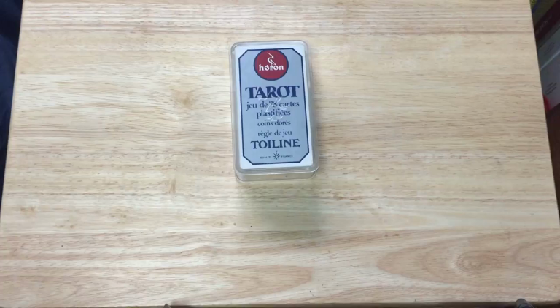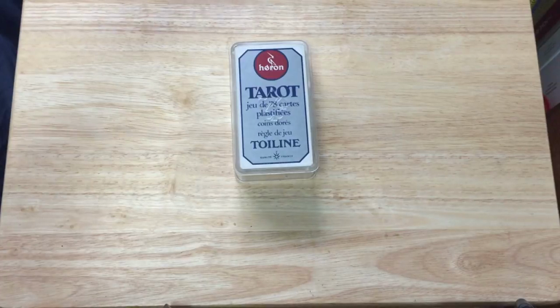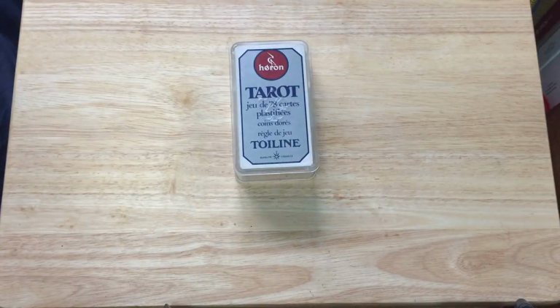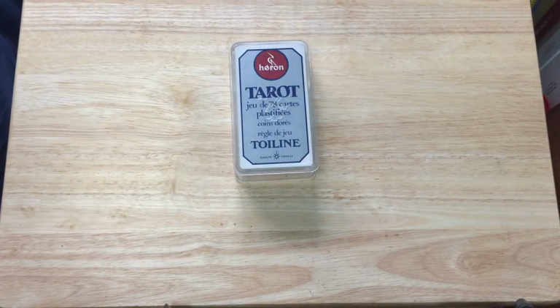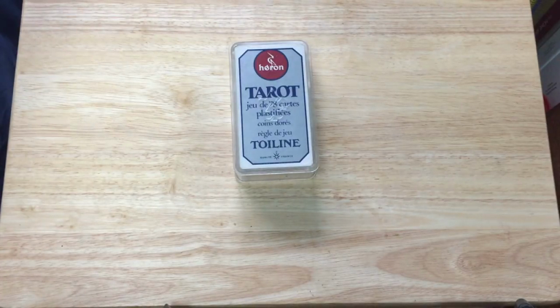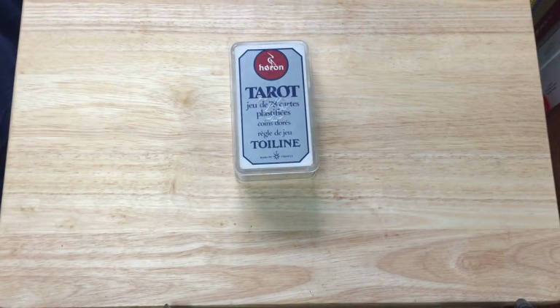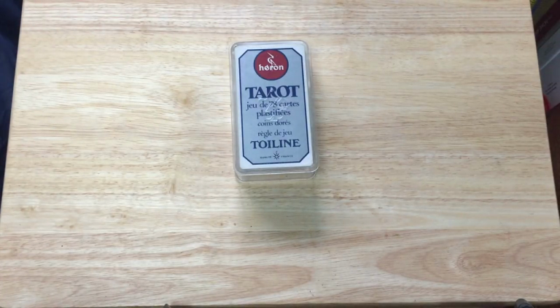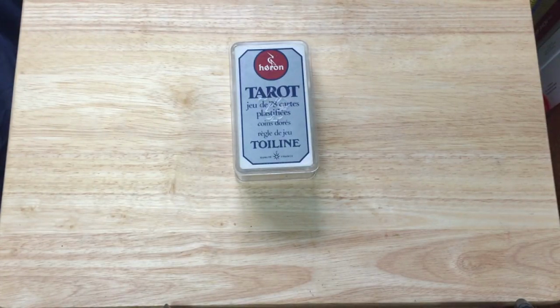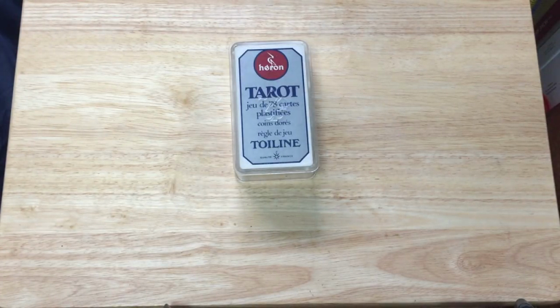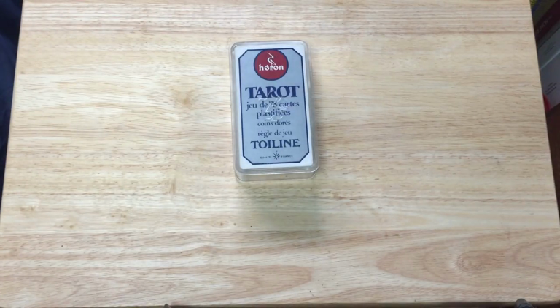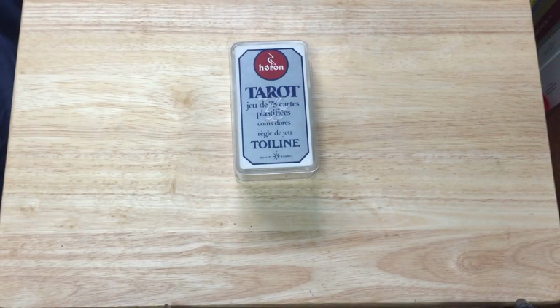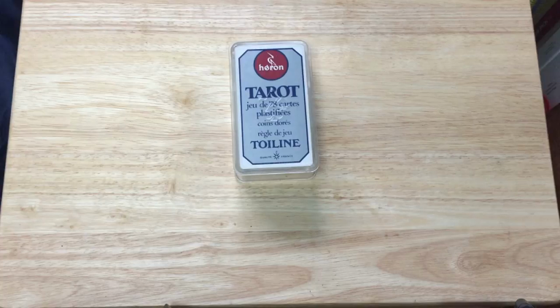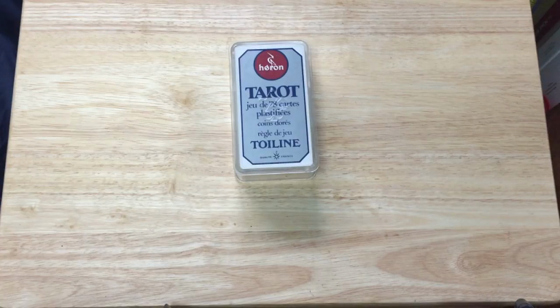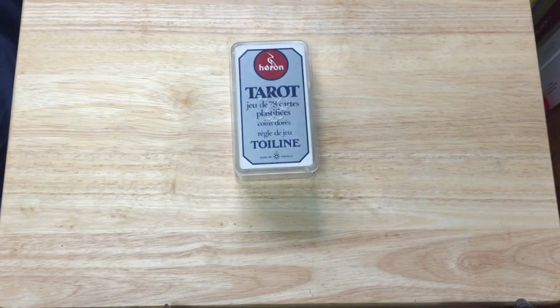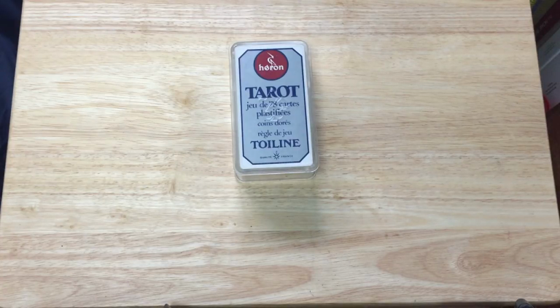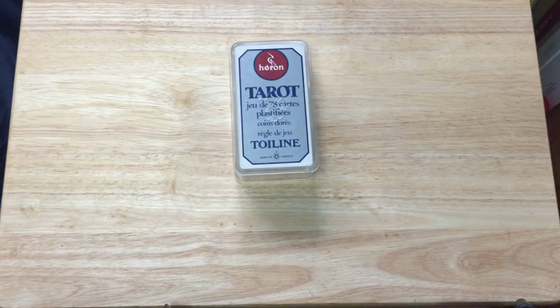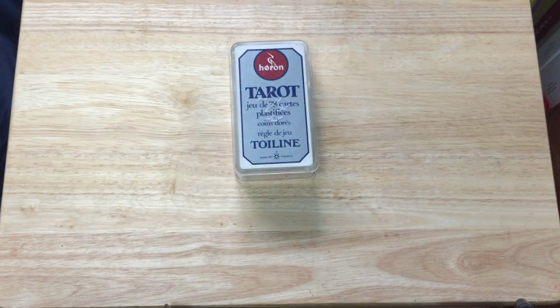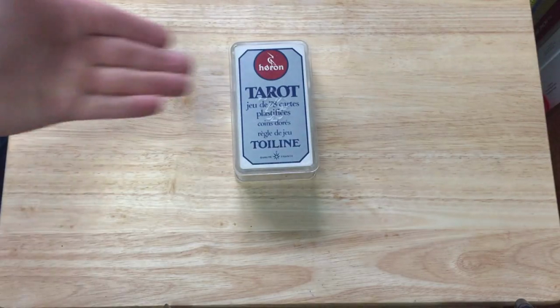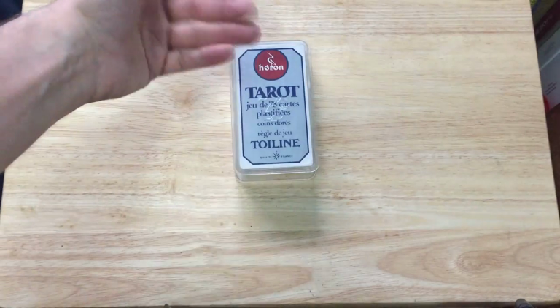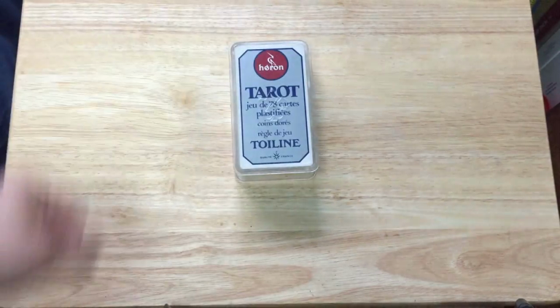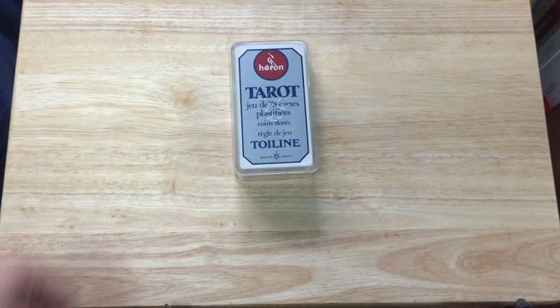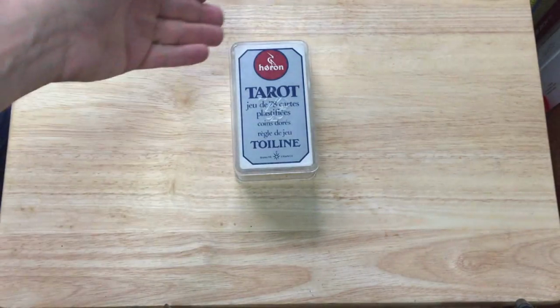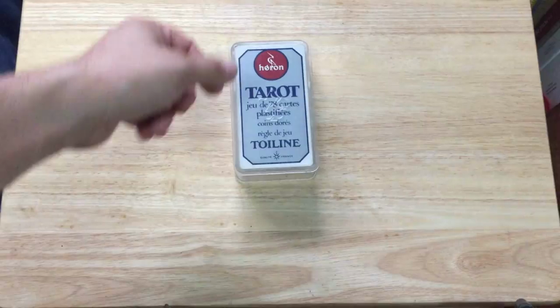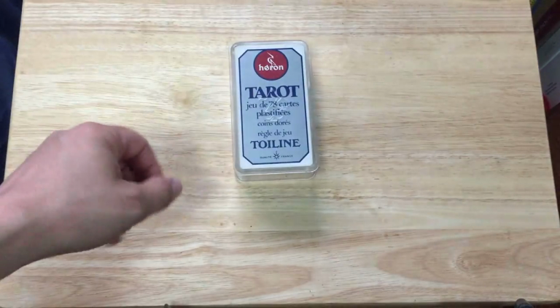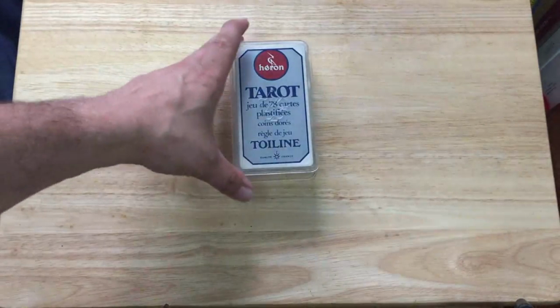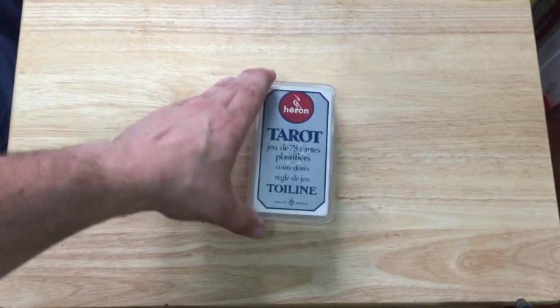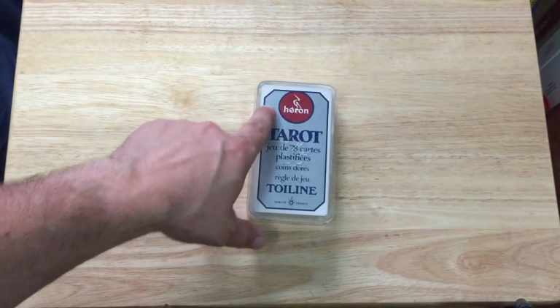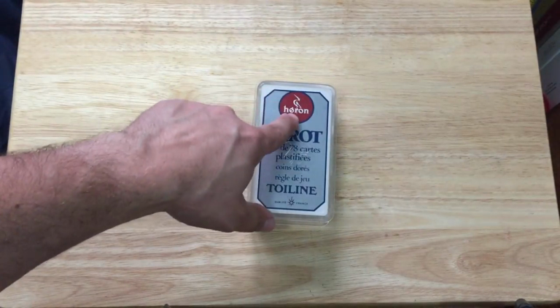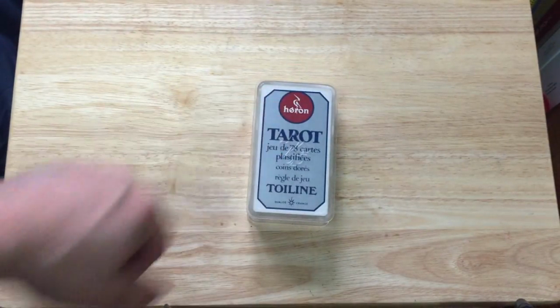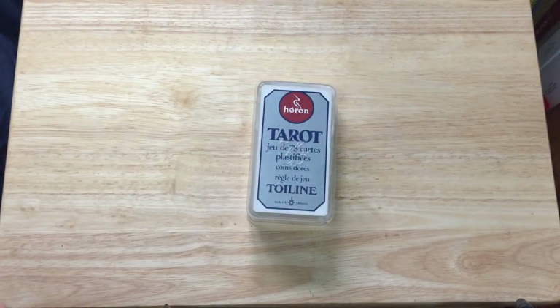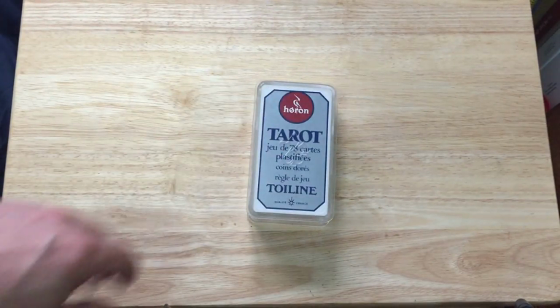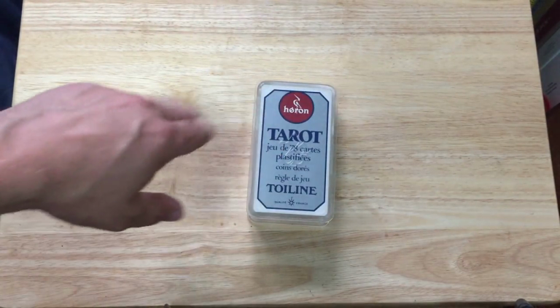It's vintage — I think it's vintage anyway. It's supposed to be a tarot deck of cards from France. Everything is in French. It's from Heron — that's the name of the company — and you see the Heron bird logo, I guess.